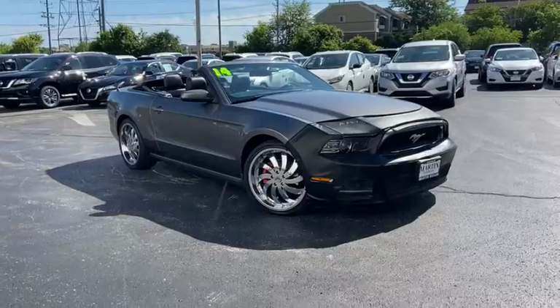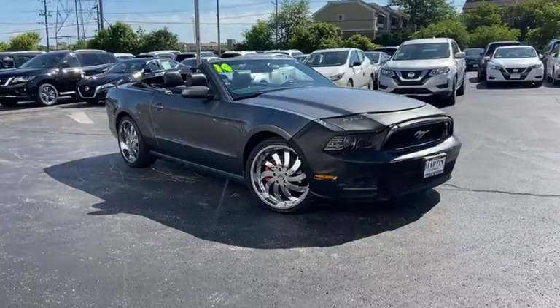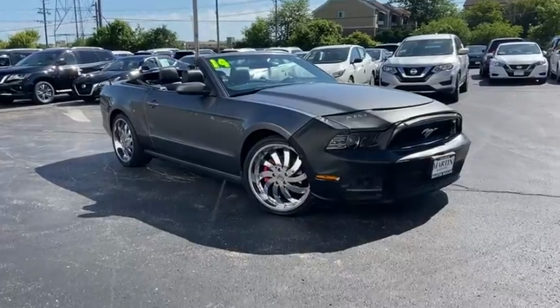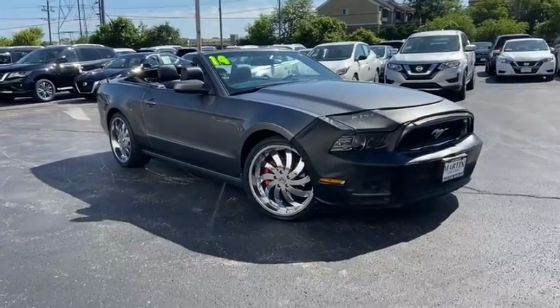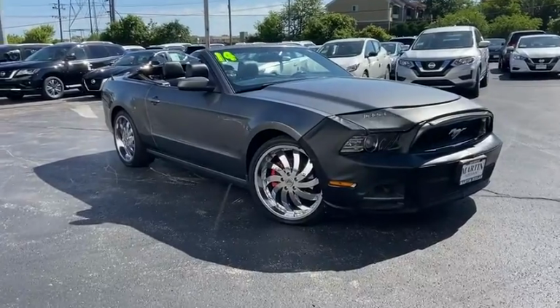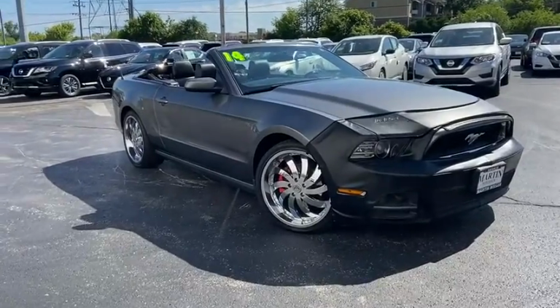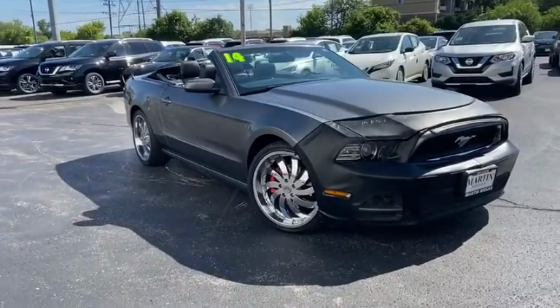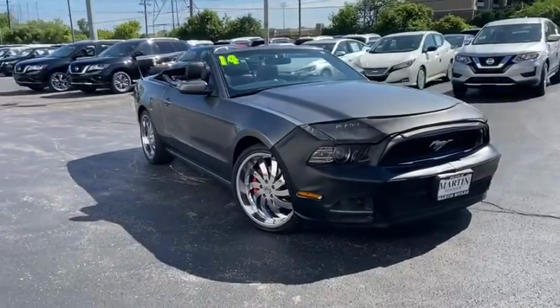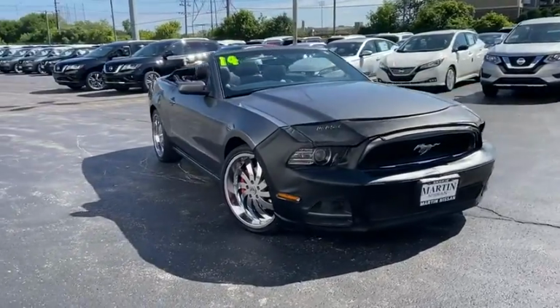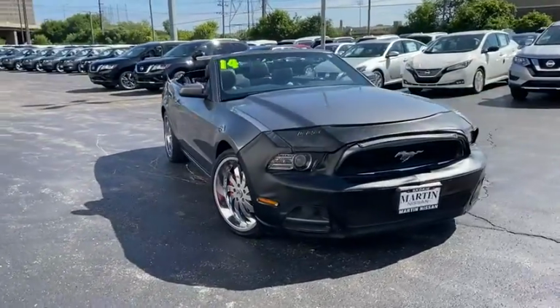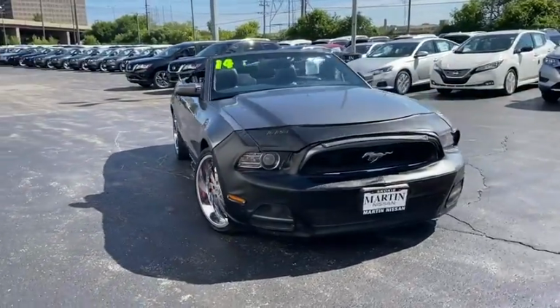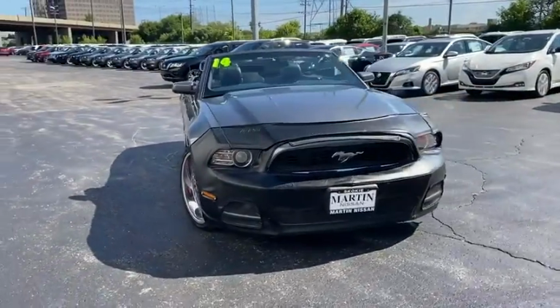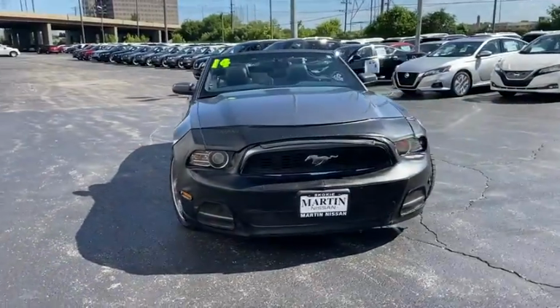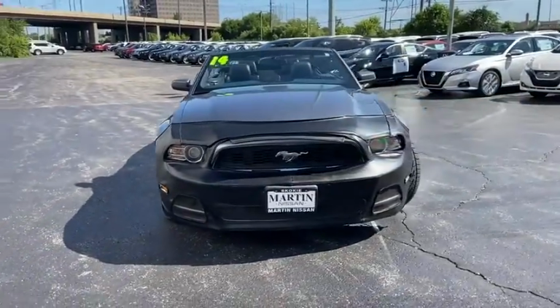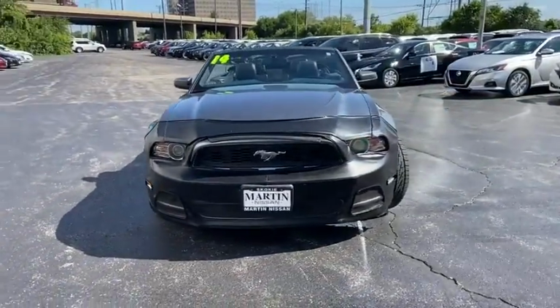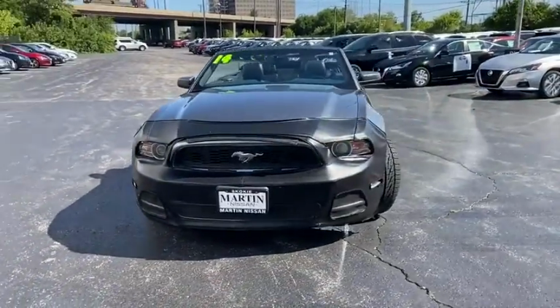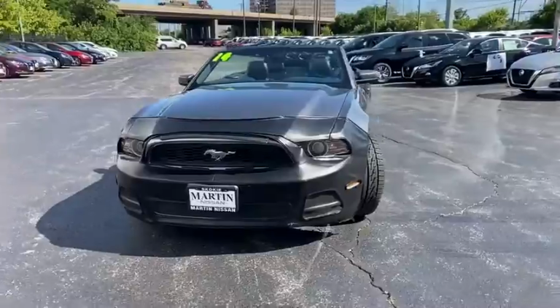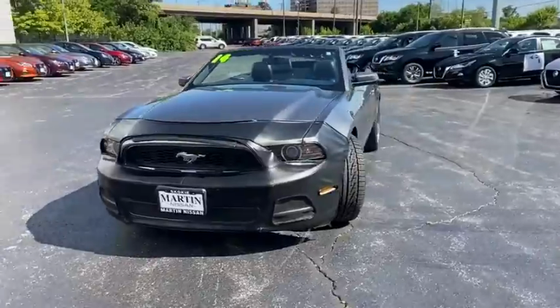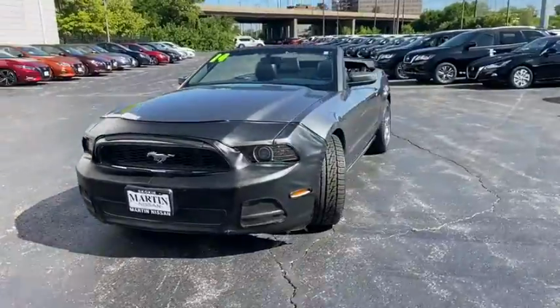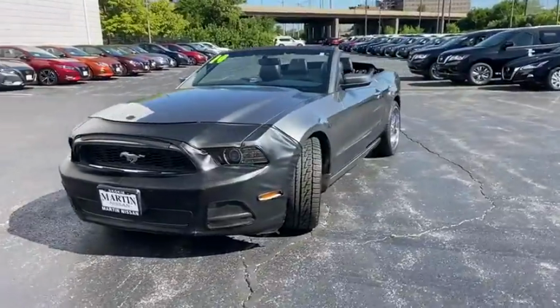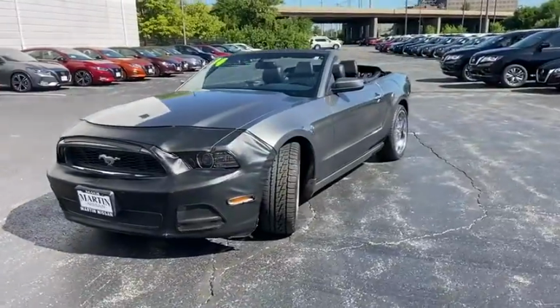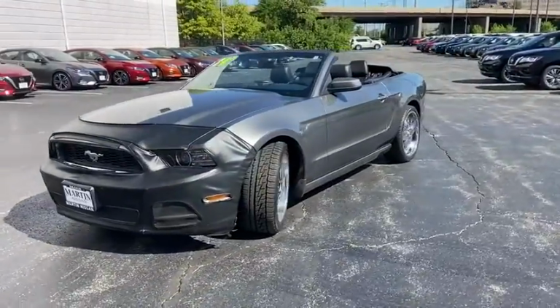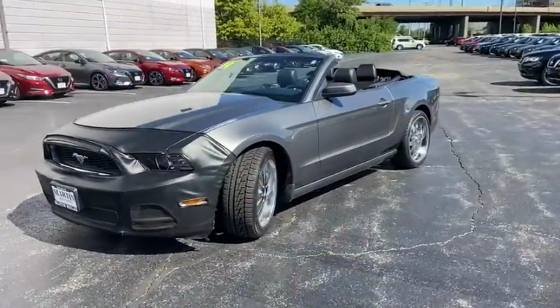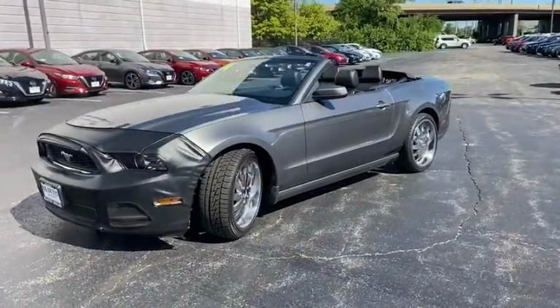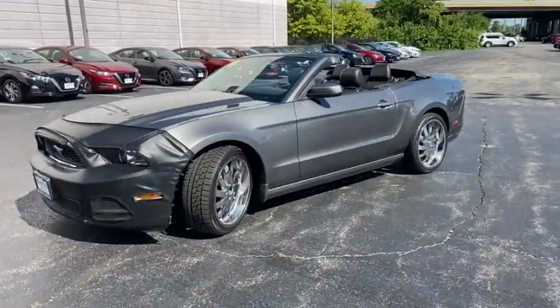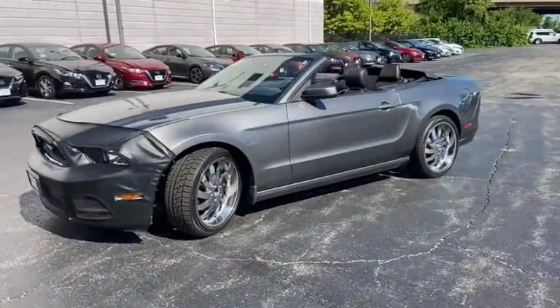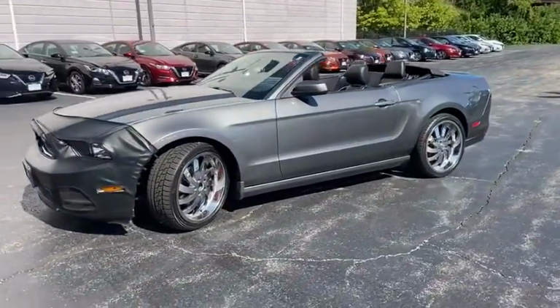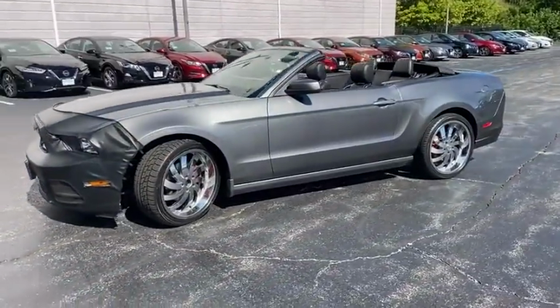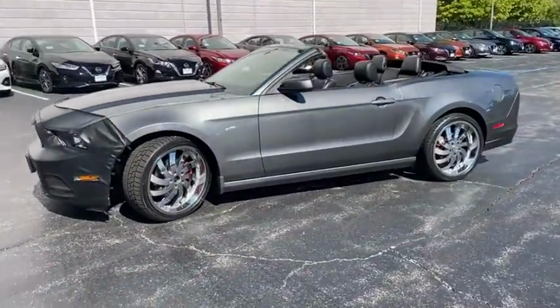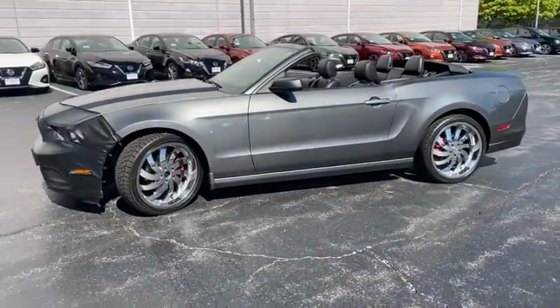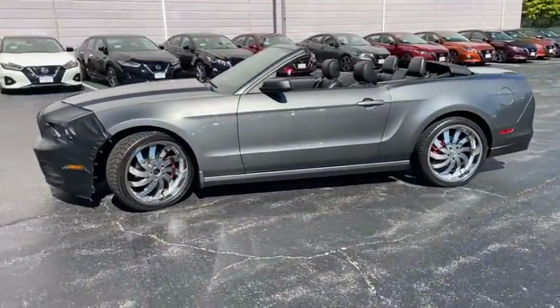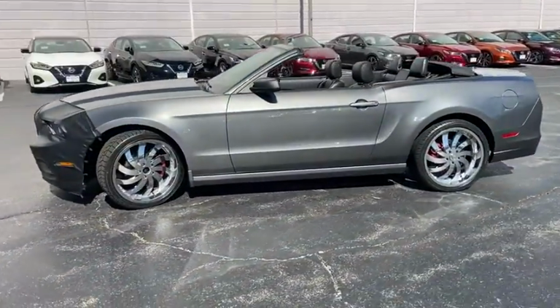You are going to love the 2014 Ford Mustang. The Mustang is race-worthy and ready for the track. This vehicle has less than 85,000 miles.